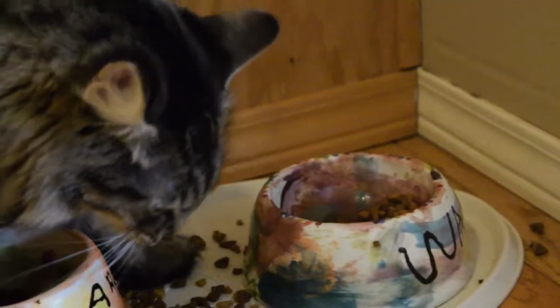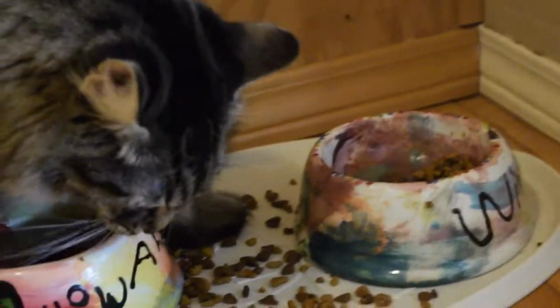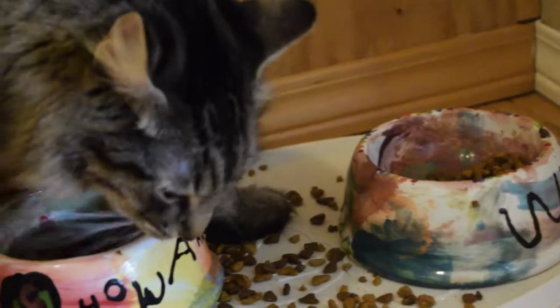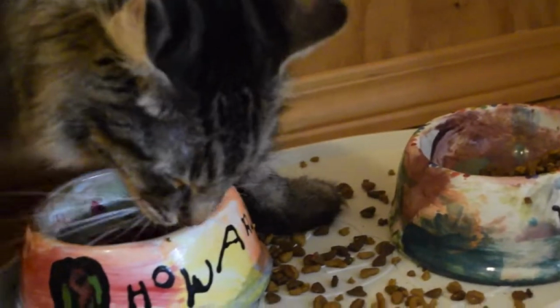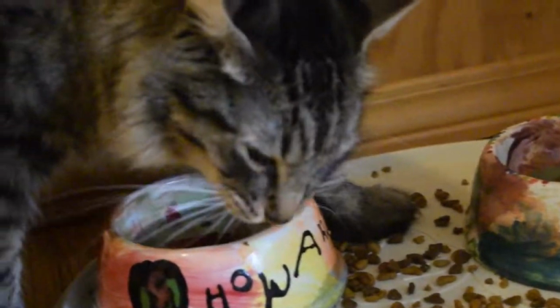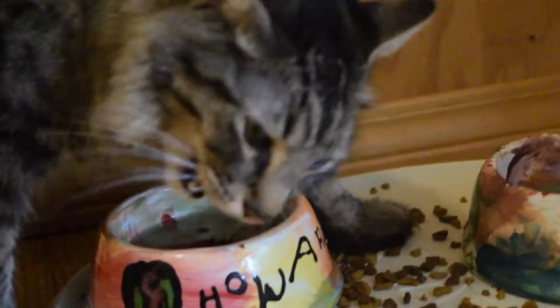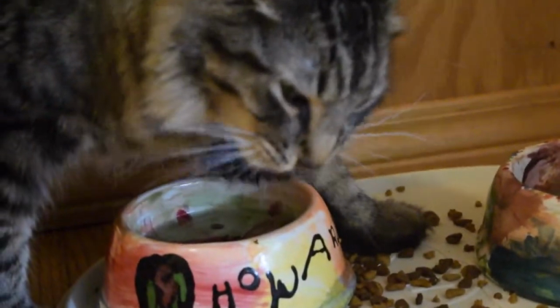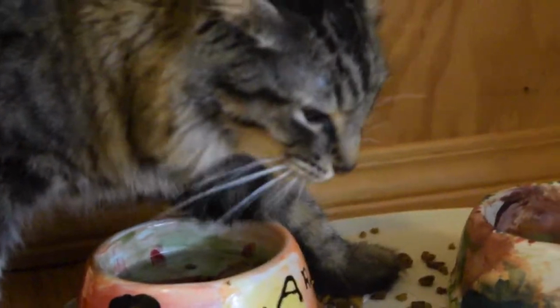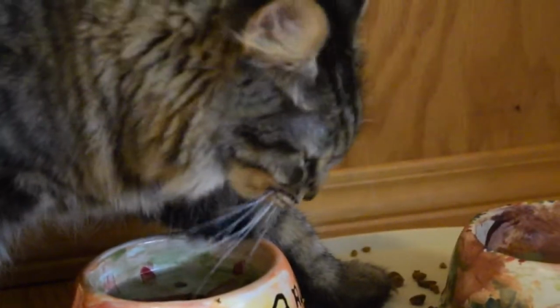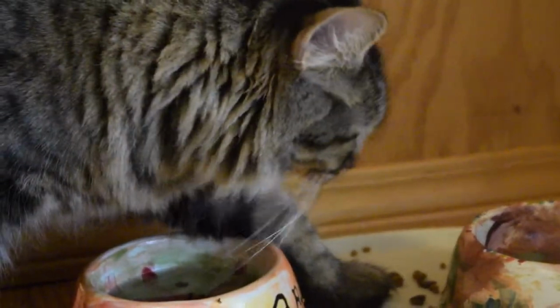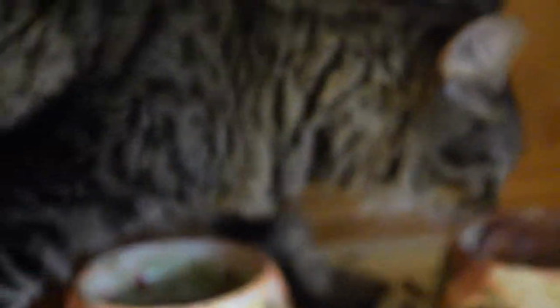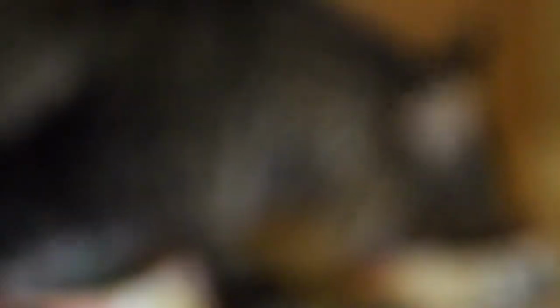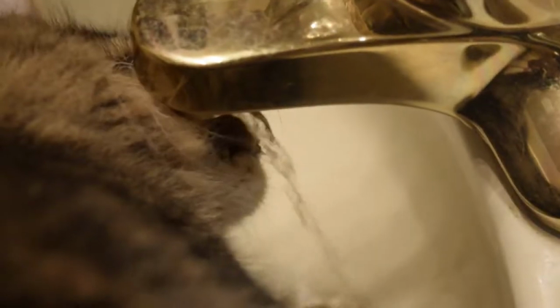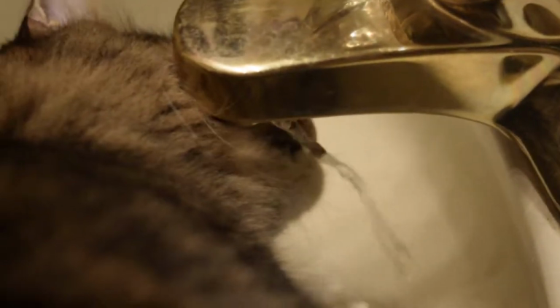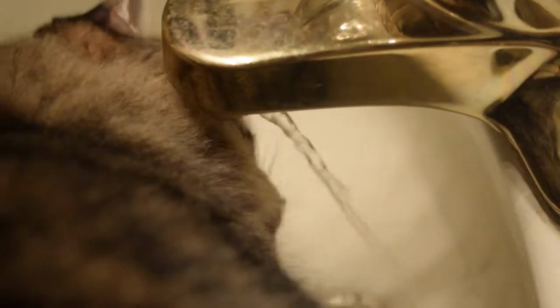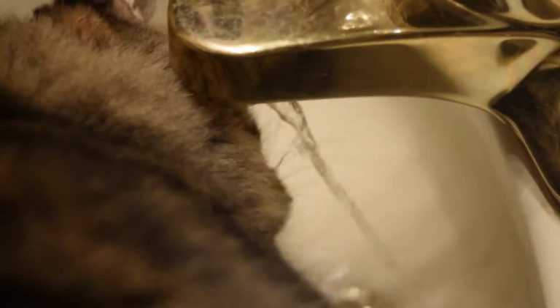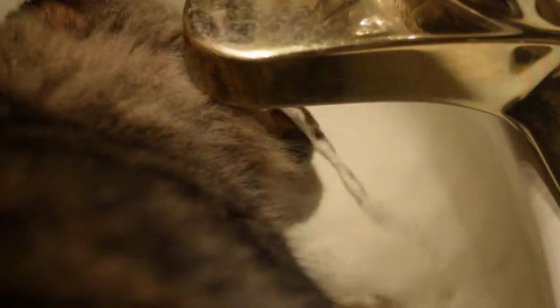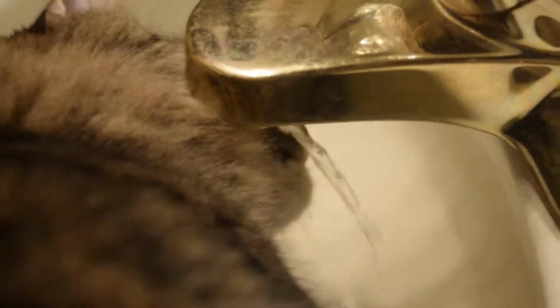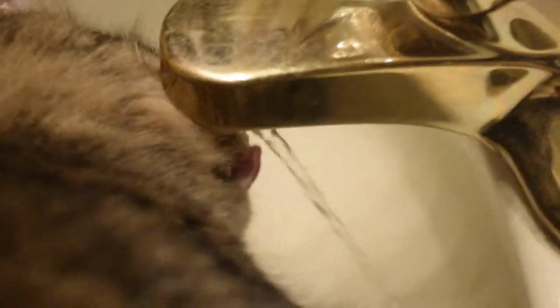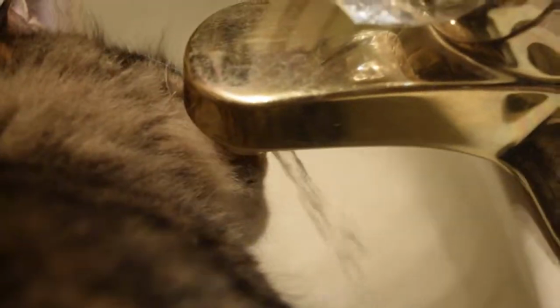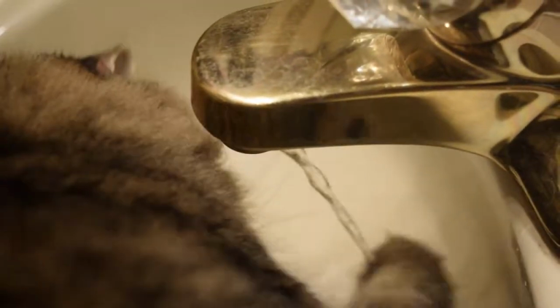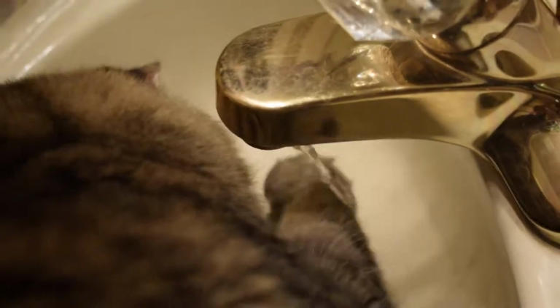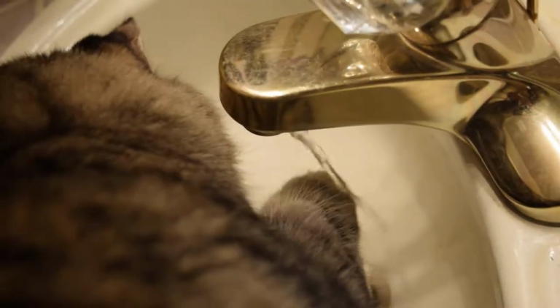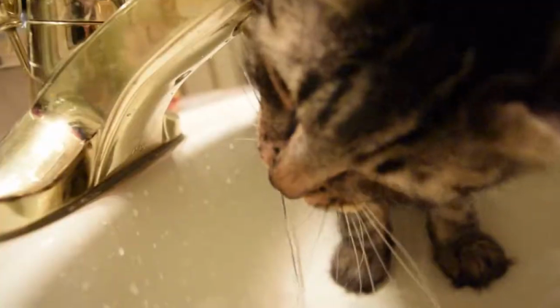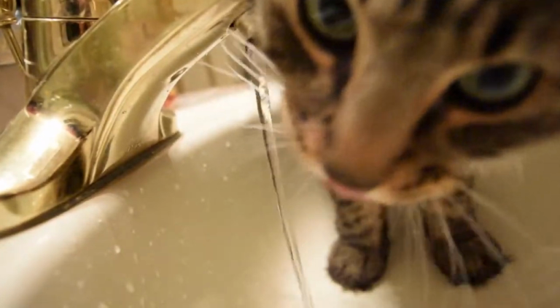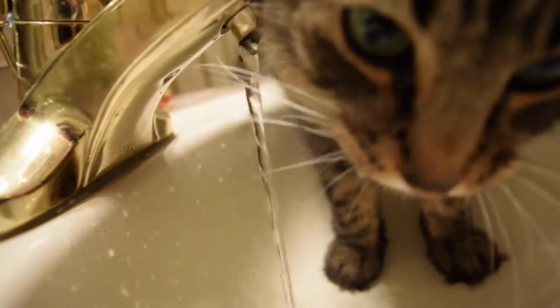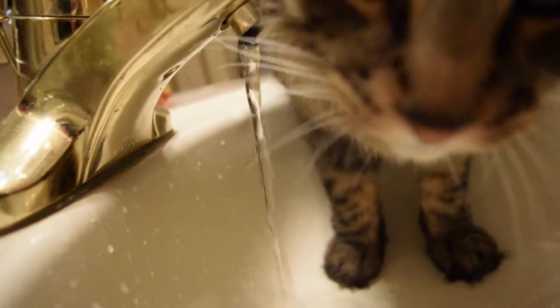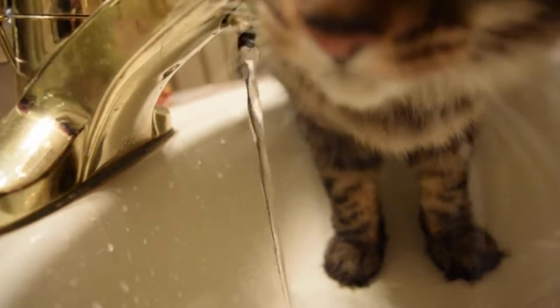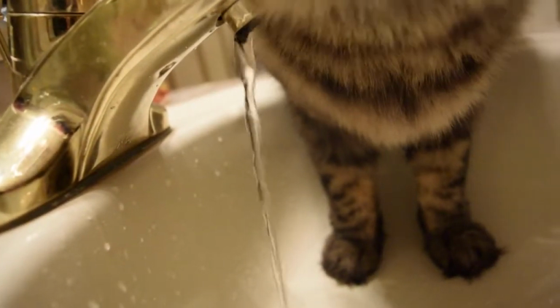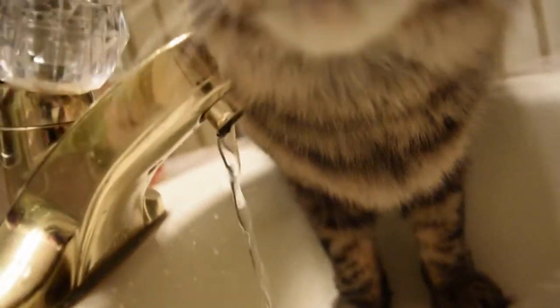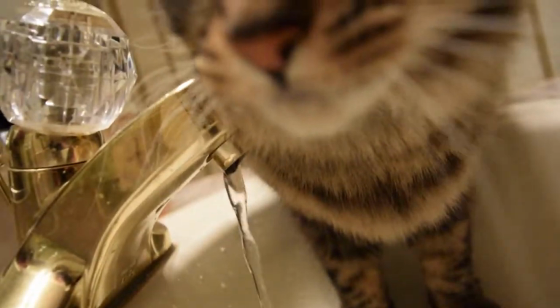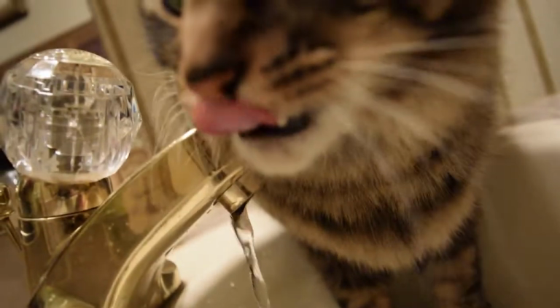Now the next thing you're going to want to do is eat, but not here, here. The two-legged caregivers don't like it and that's why we do it. Restricted water tastes so much better anyways, don't you think?